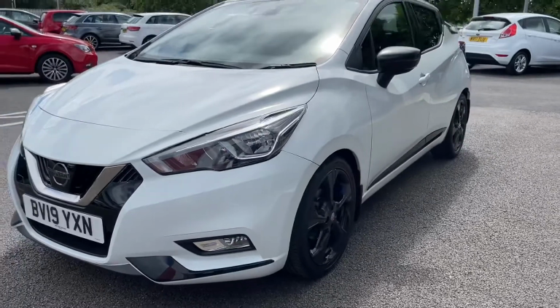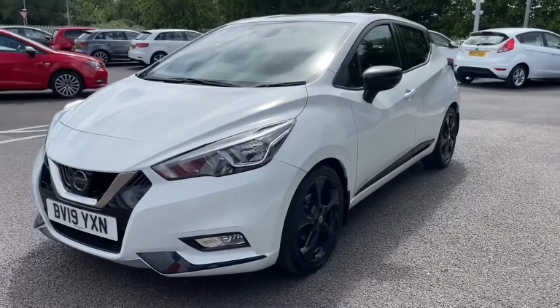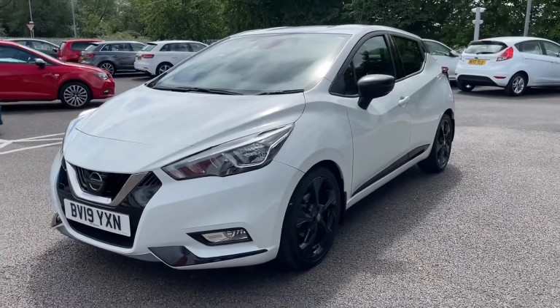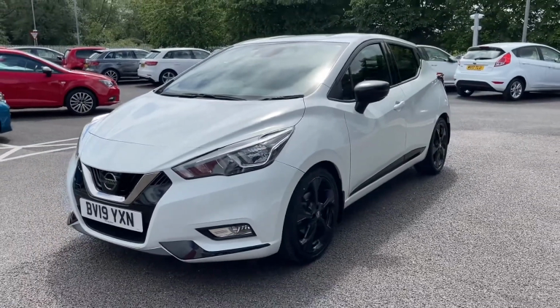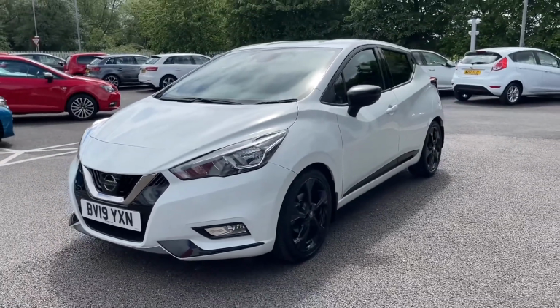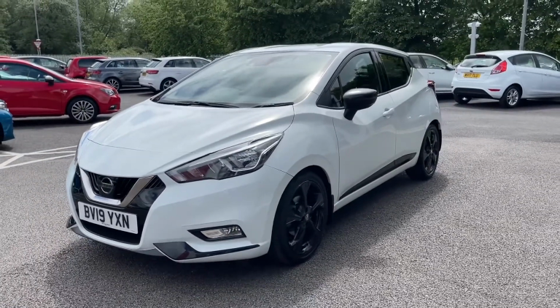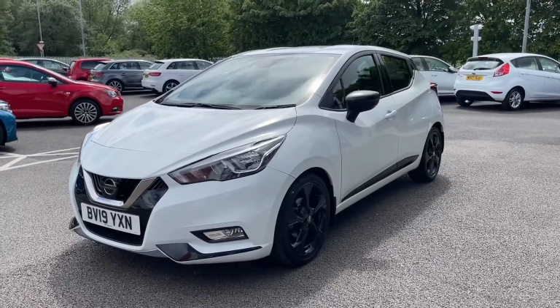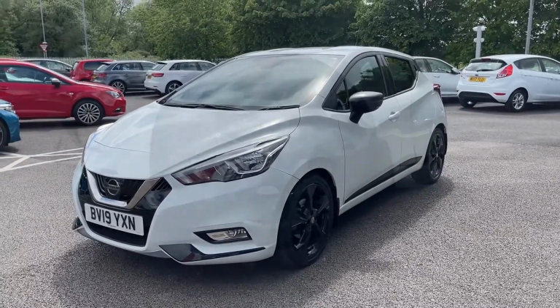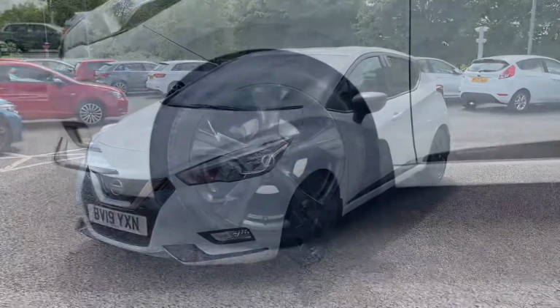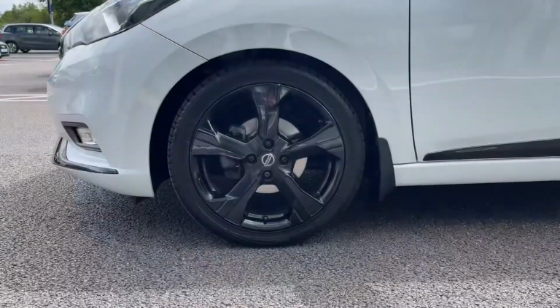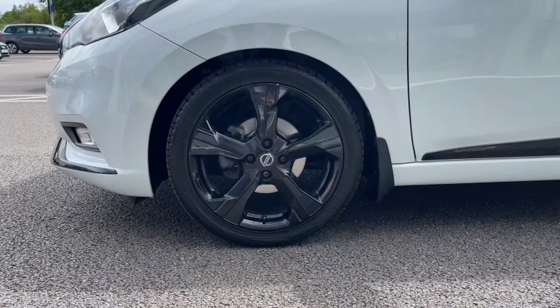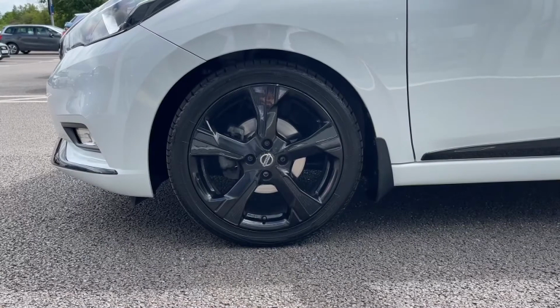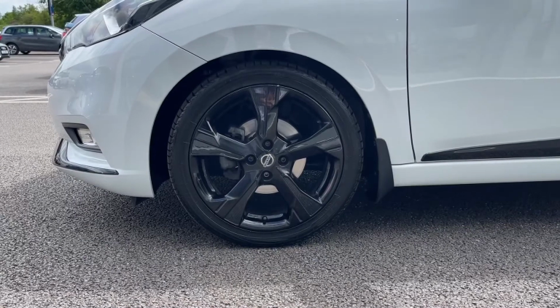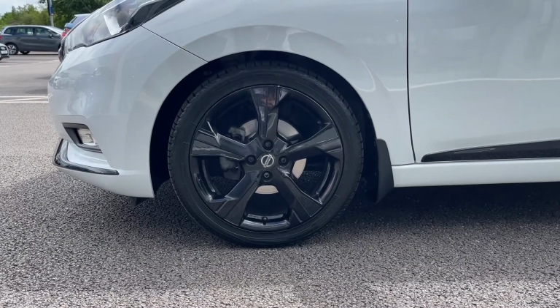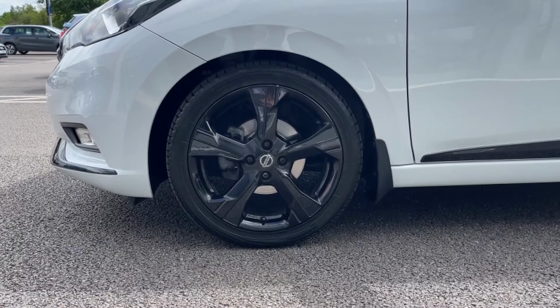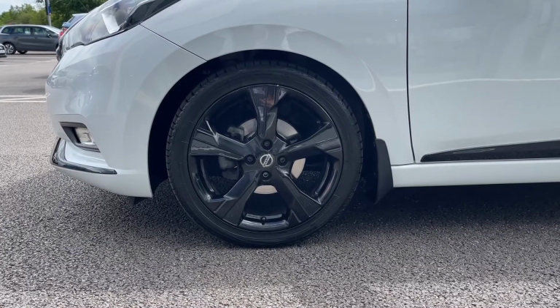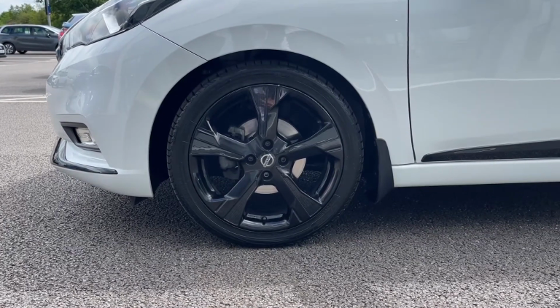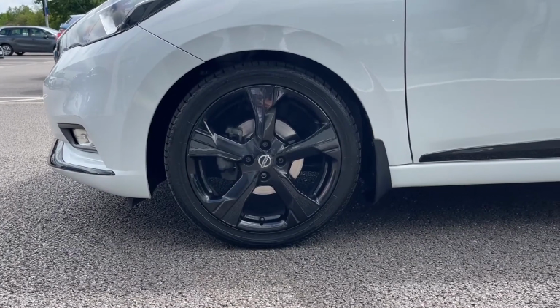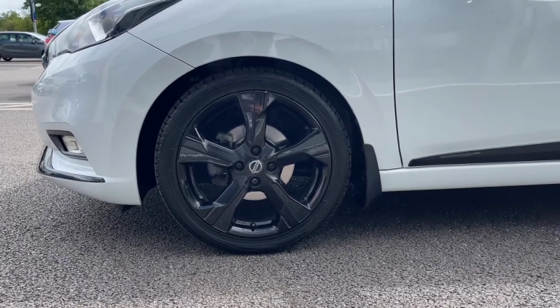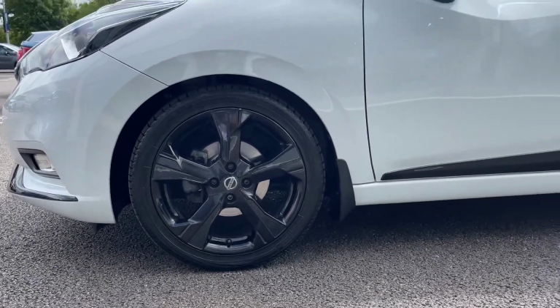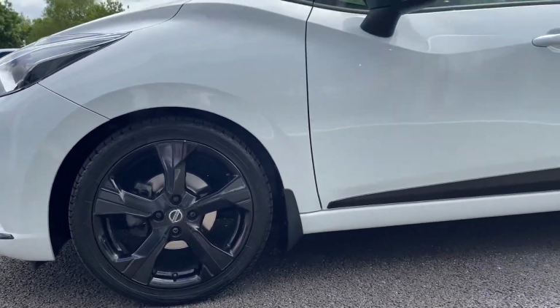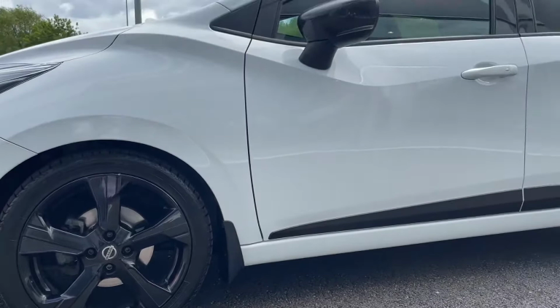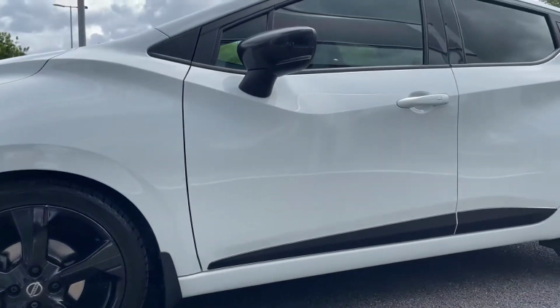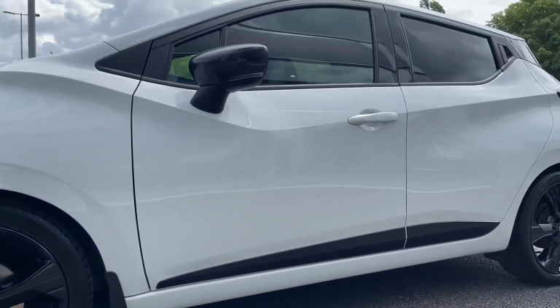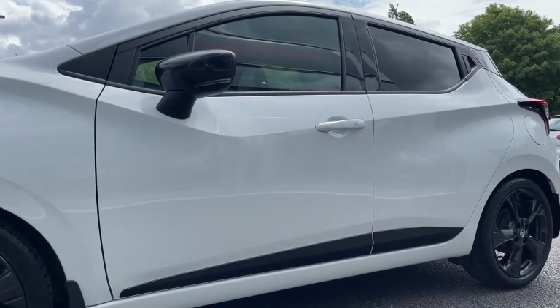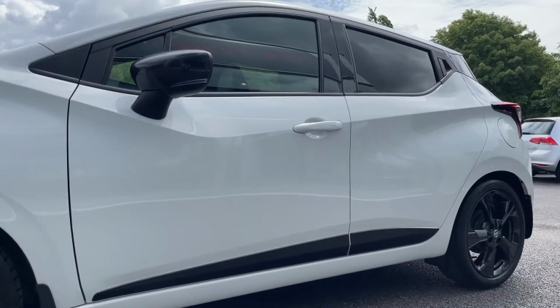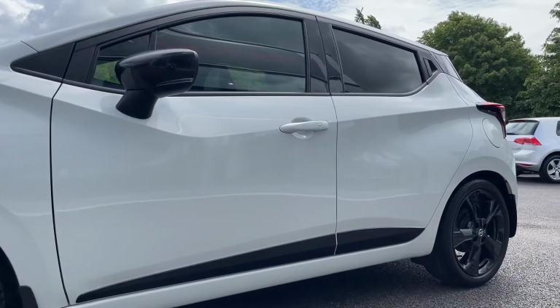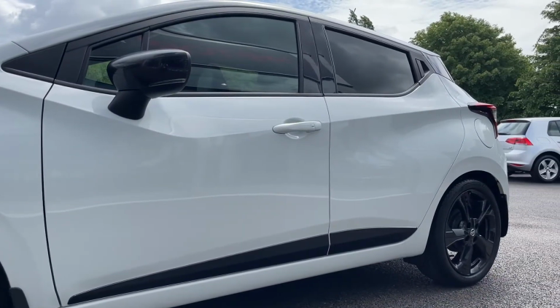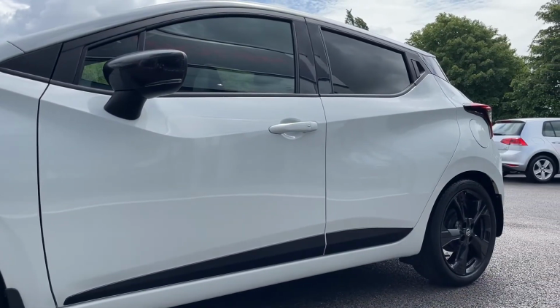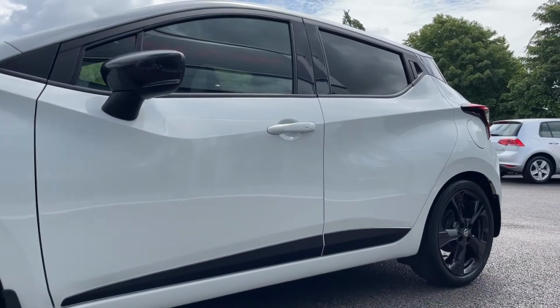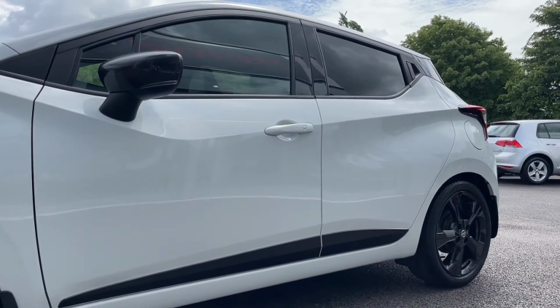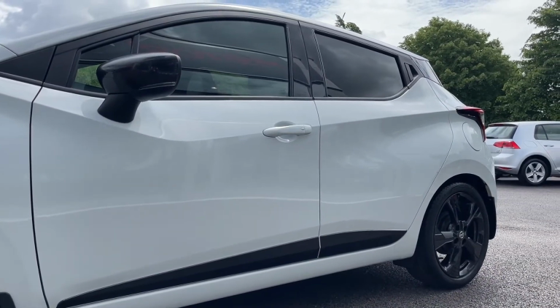It also boasts a full dealership service history, serviced at 5,000, 10,000 and 16,000 miles. Here we've got your gorgeous 17 inch alloy wheels with that black style and carbon fibre inlays, which match perfectly with your carbon fibre door mirrors.